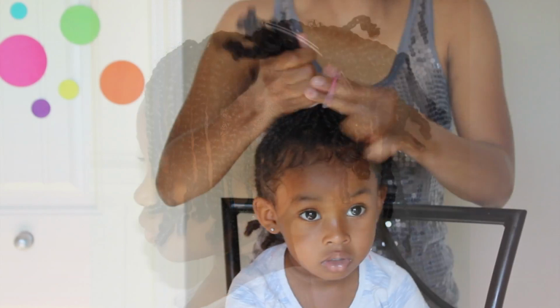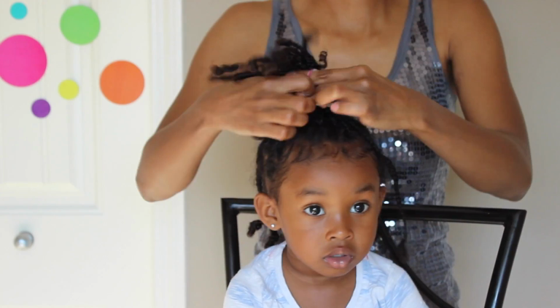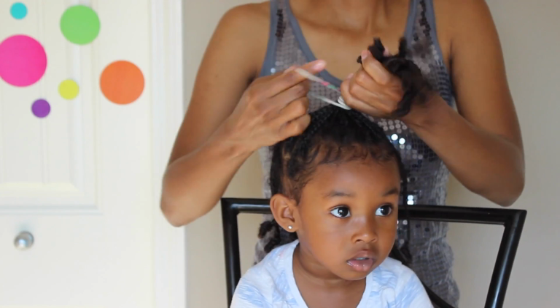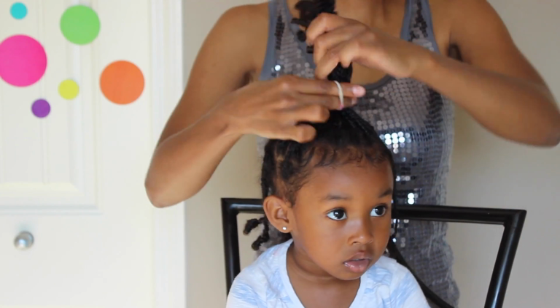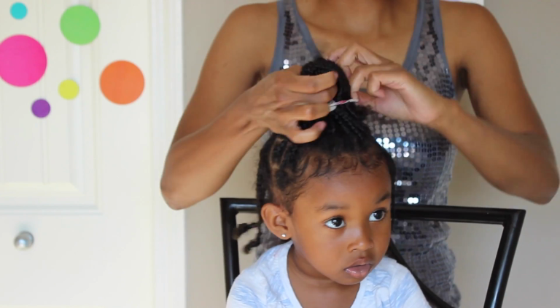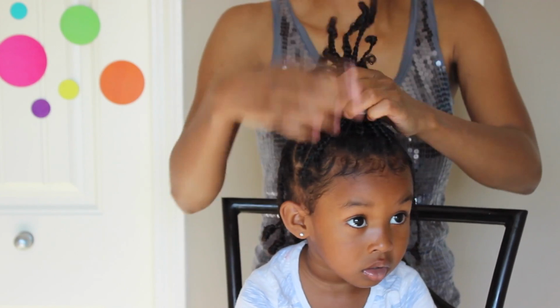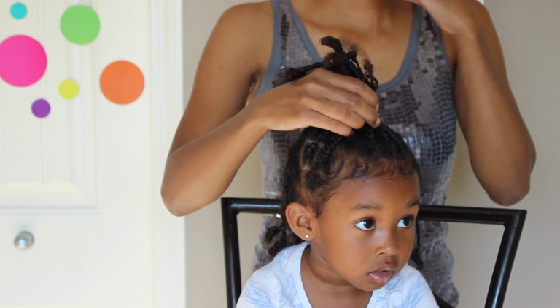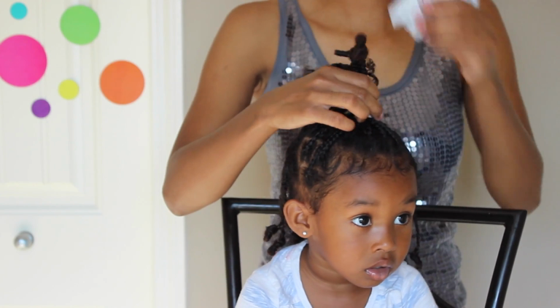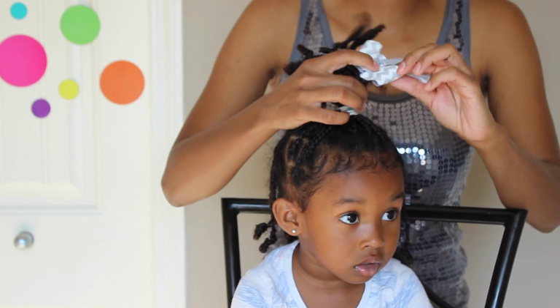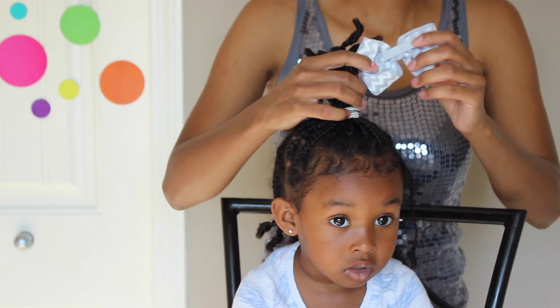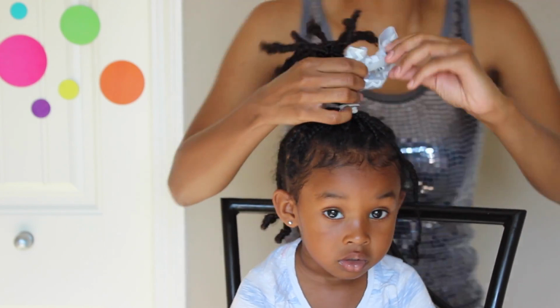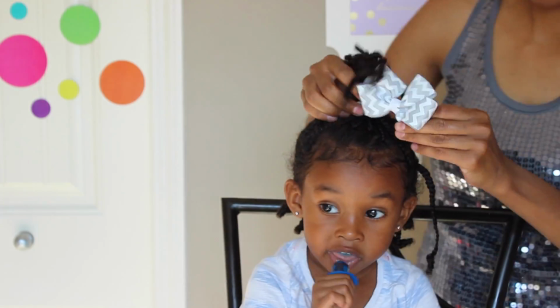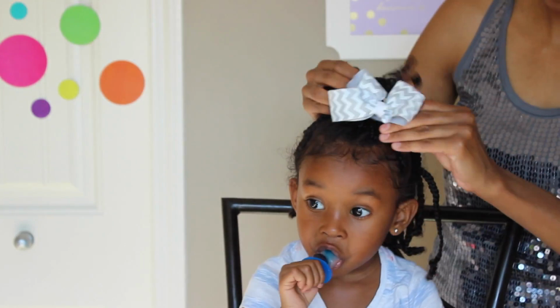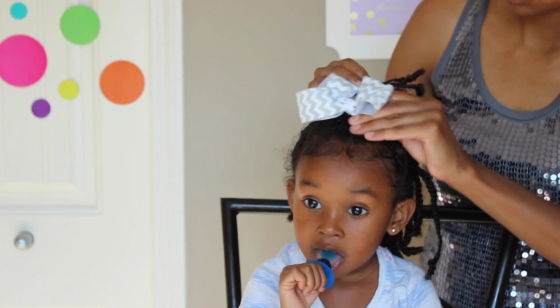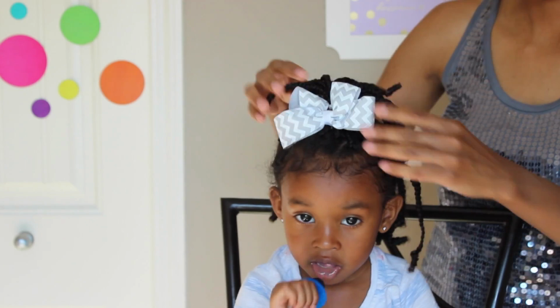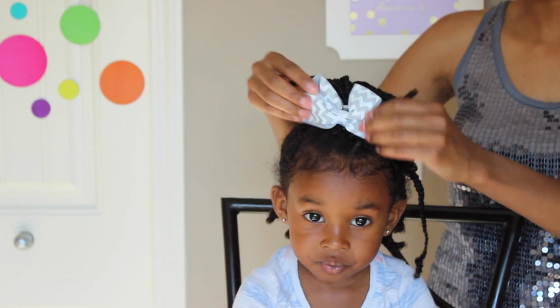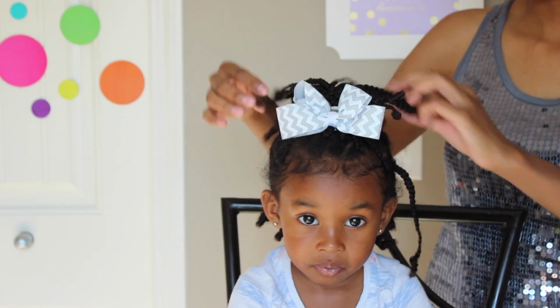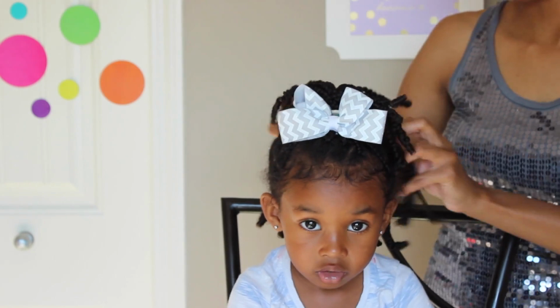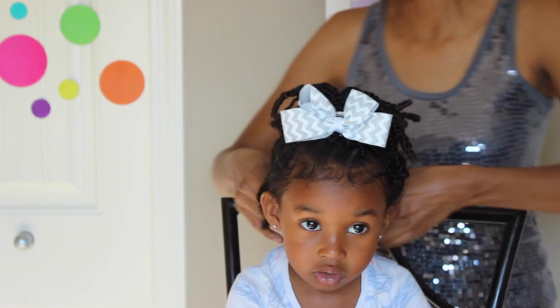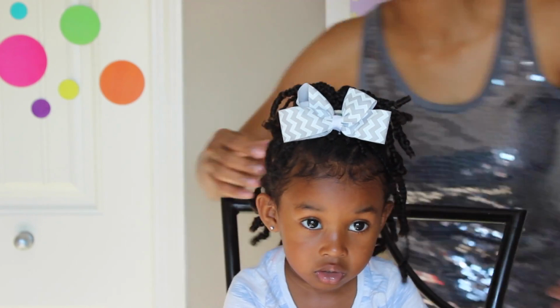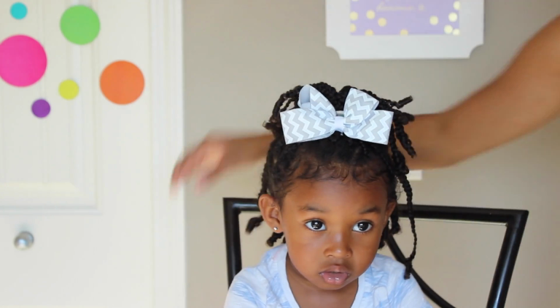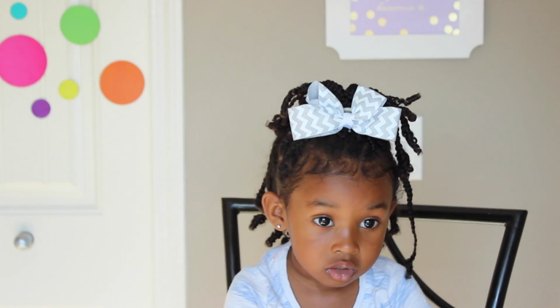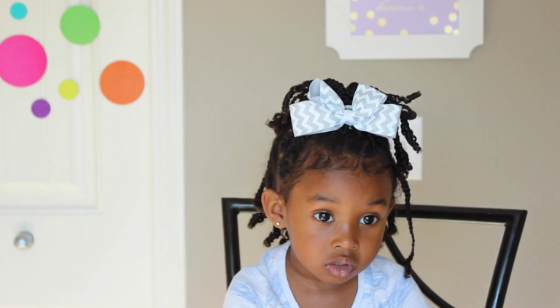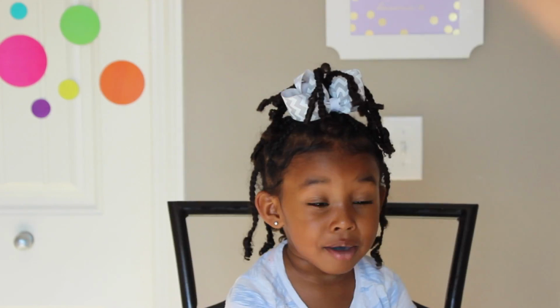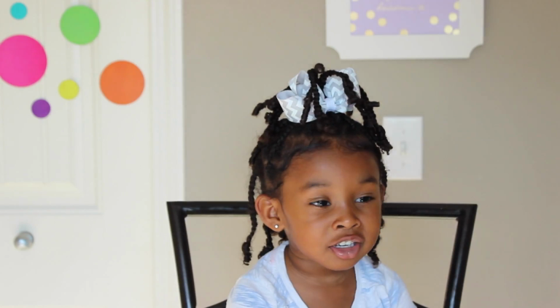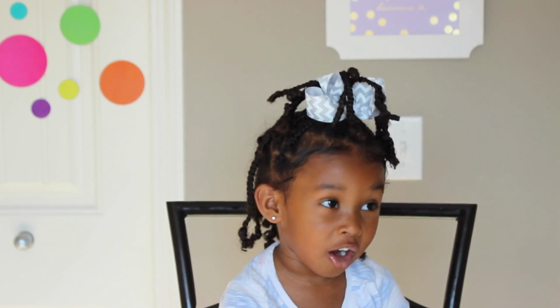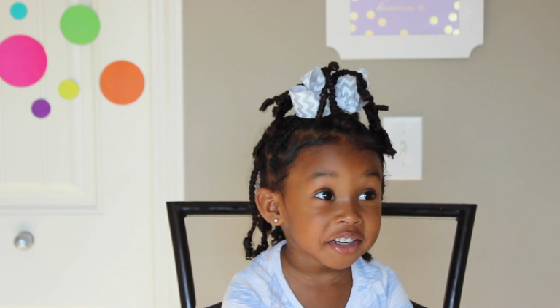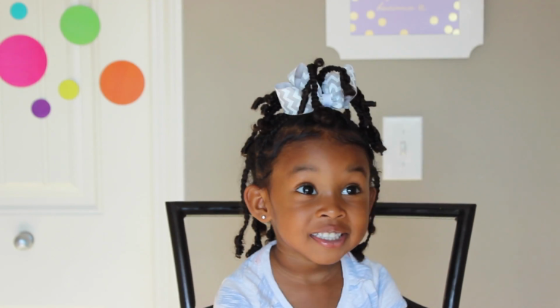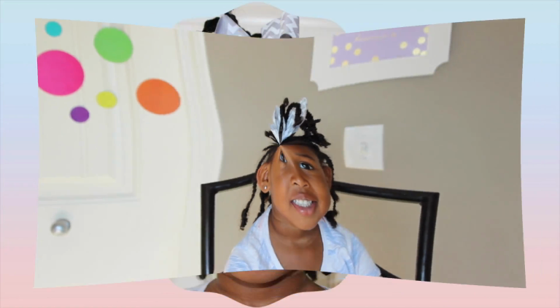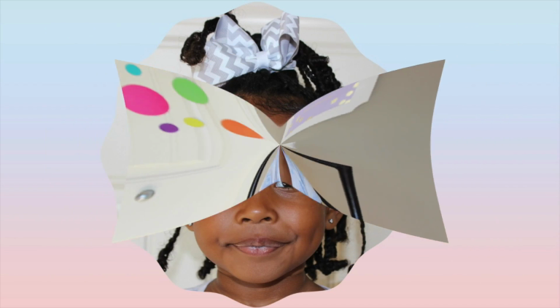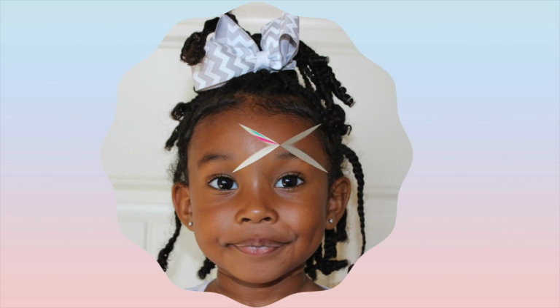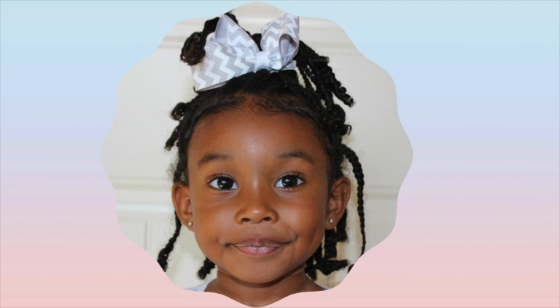For this next style I just used a half up half down type of style, putting the ponytail right on top of her head and then adding a cute little bow on.